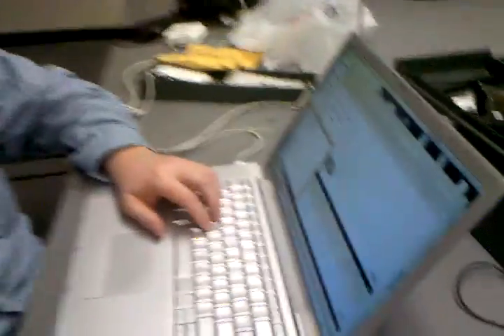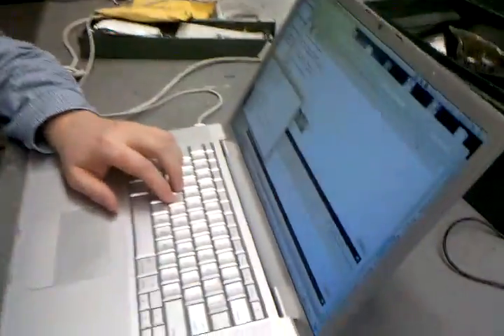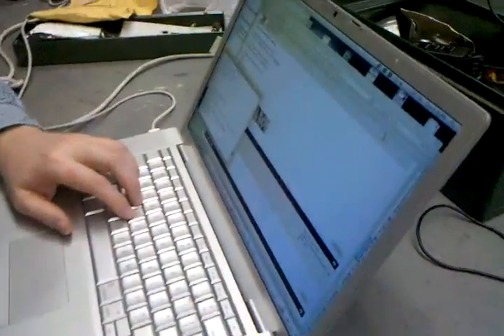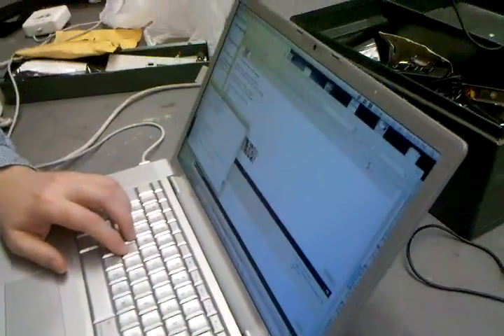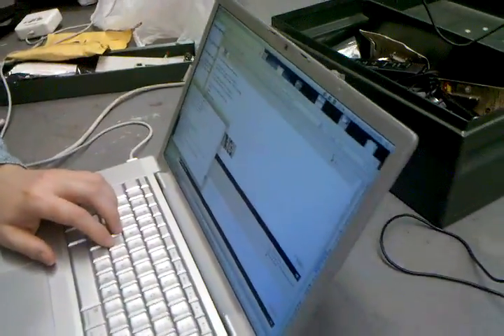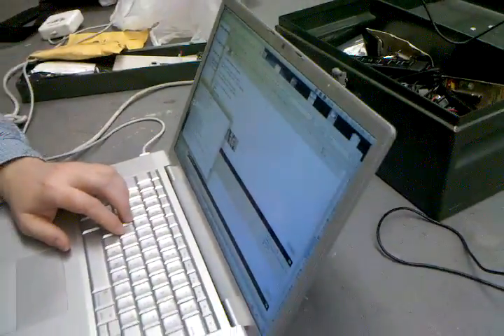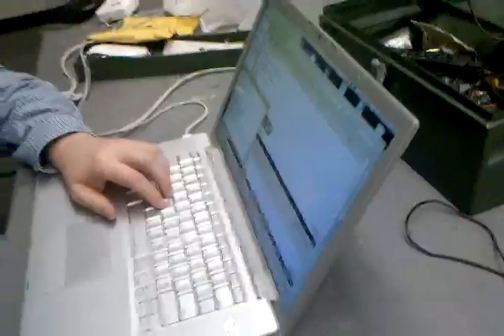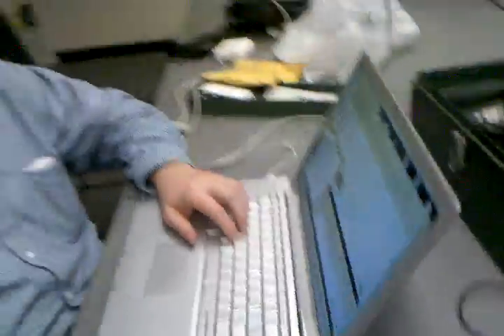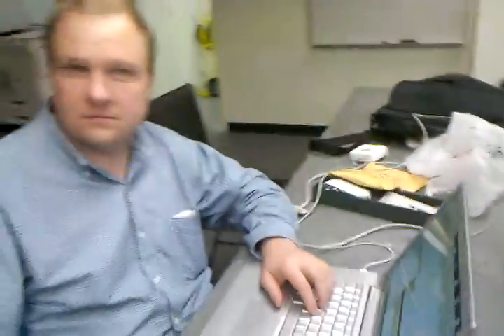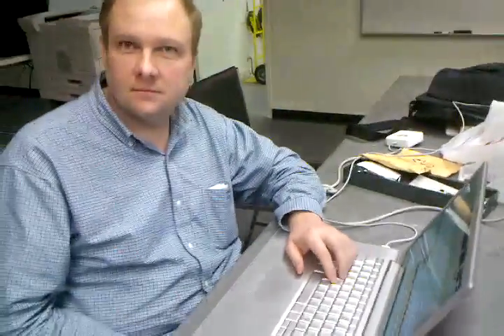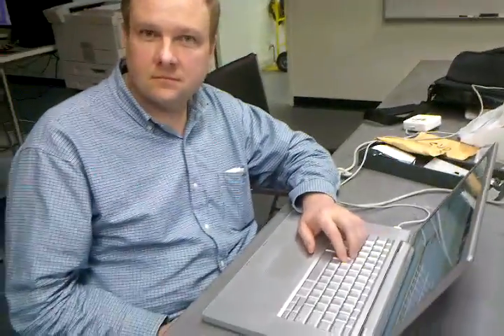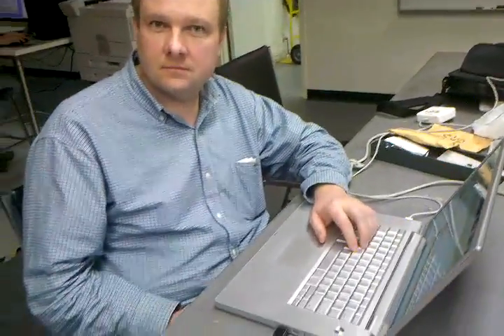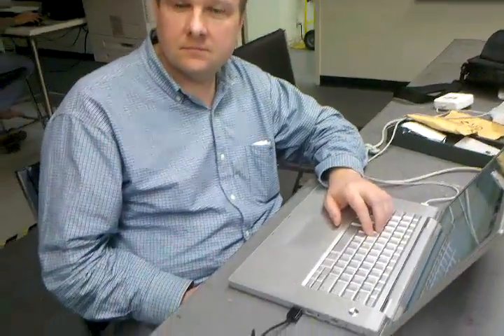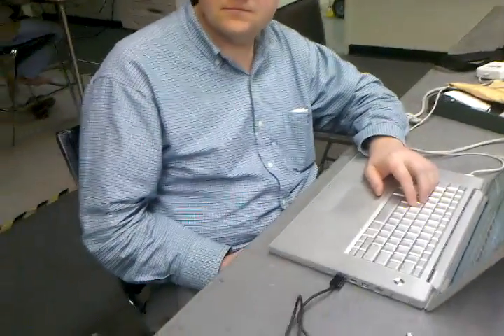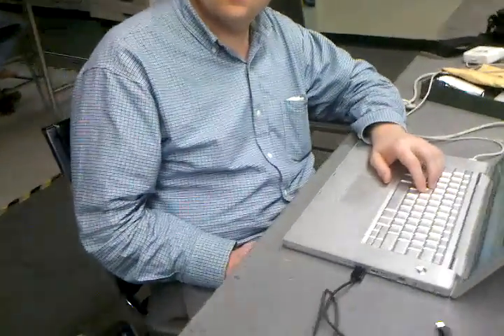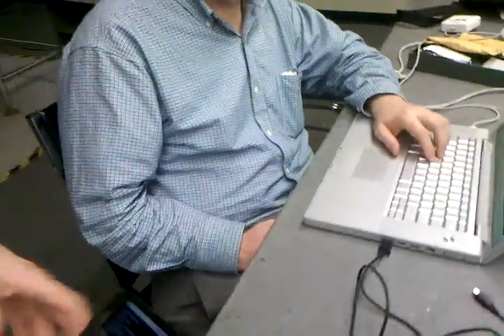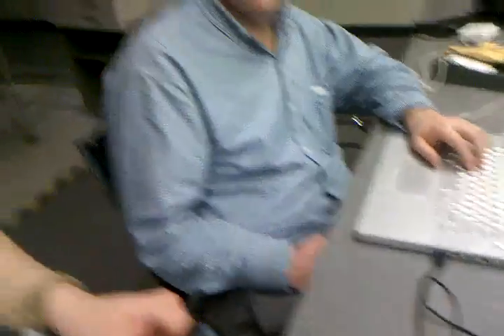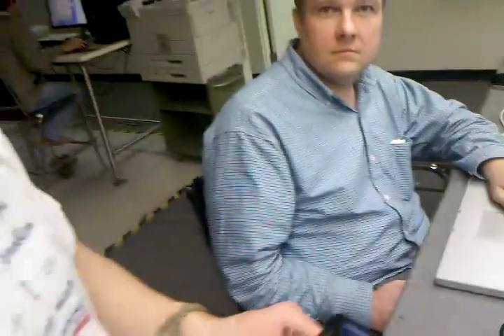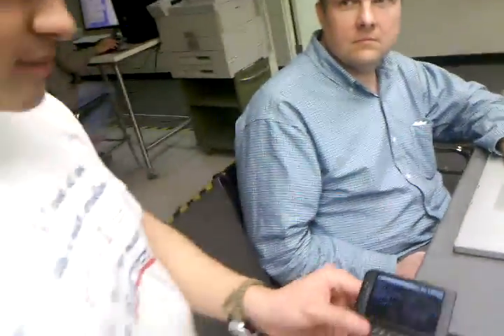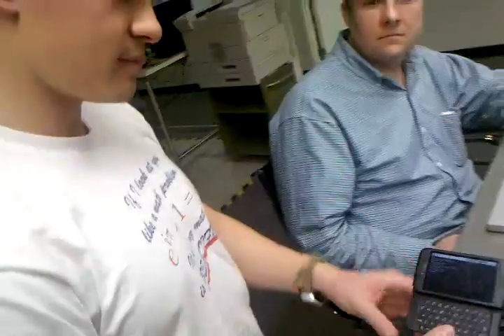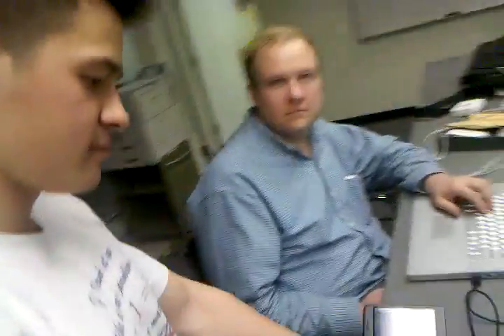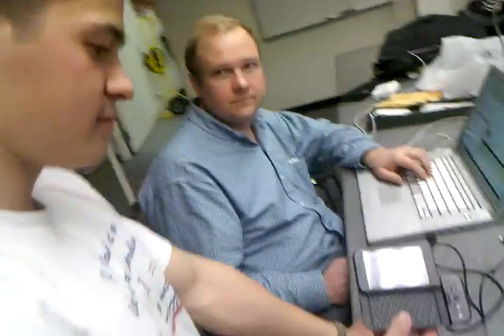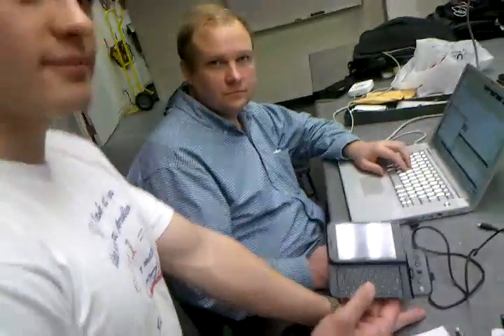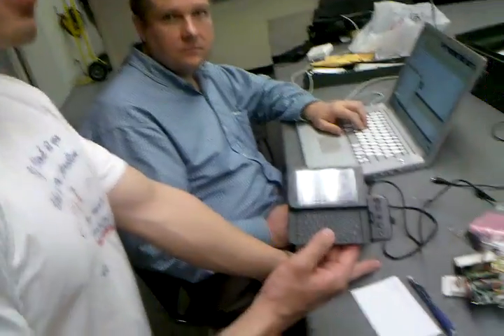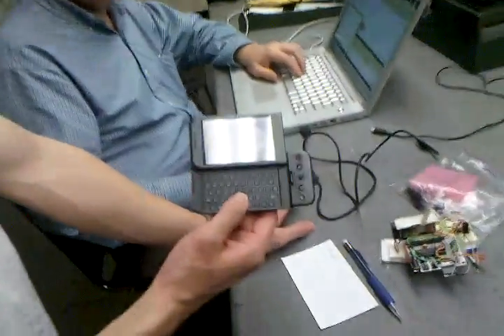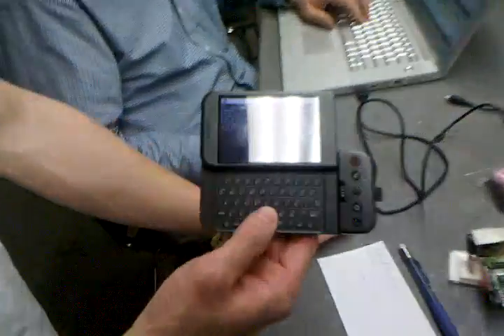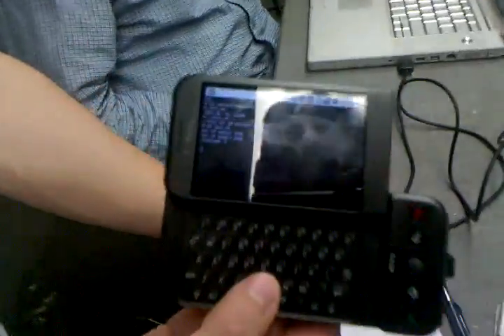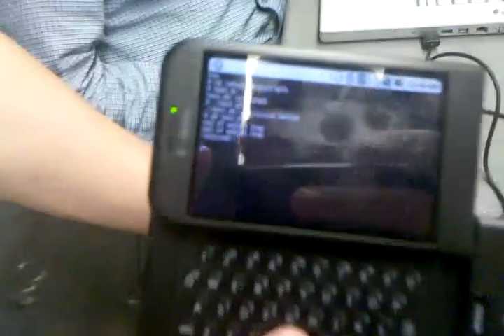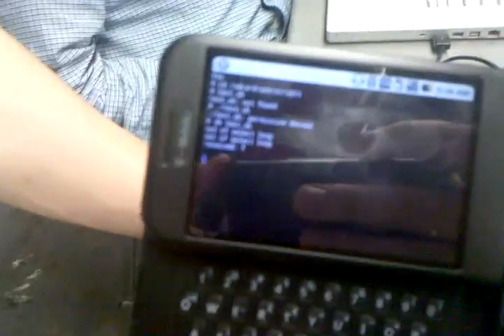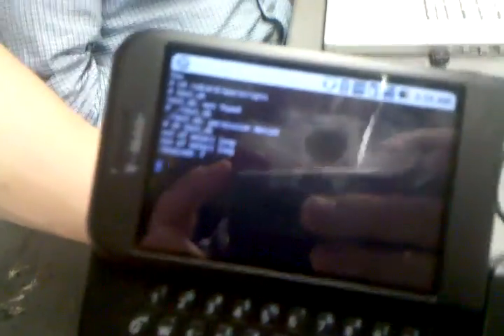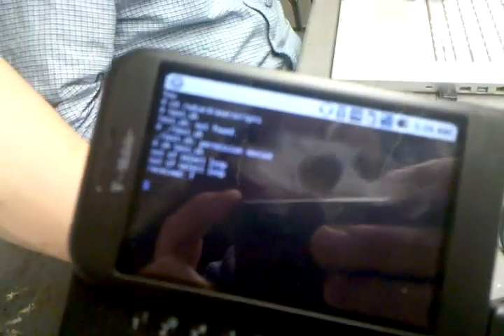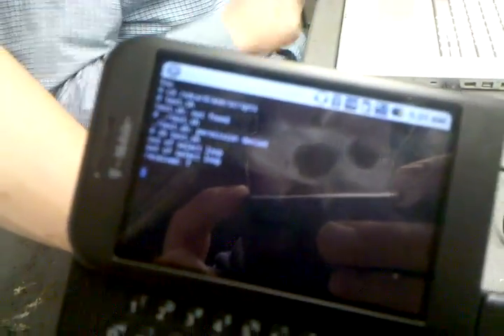We've got Telnet running on the Mac connected to Wi-Fi at the tech shop, and Android connected over Wi-Fi, so go ahead, put your commands.